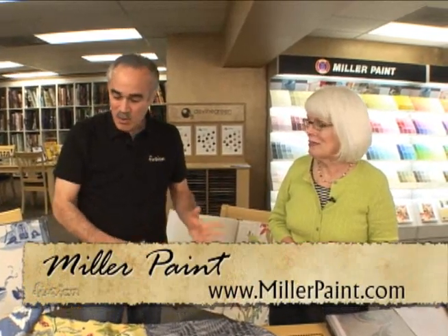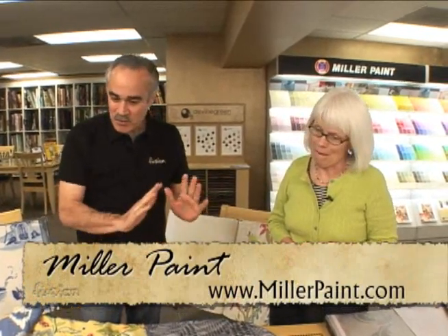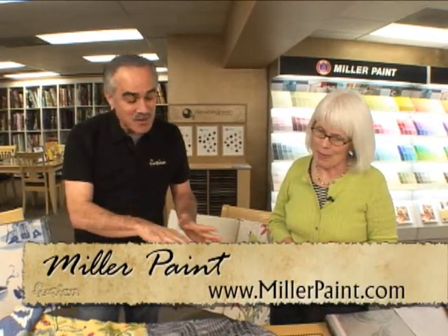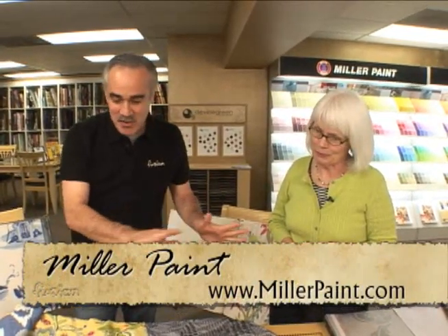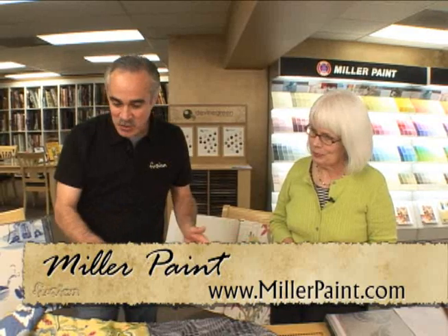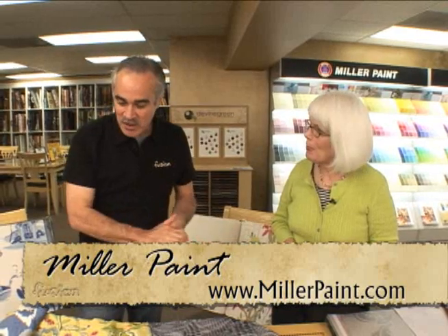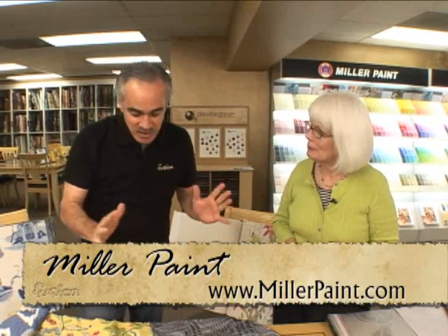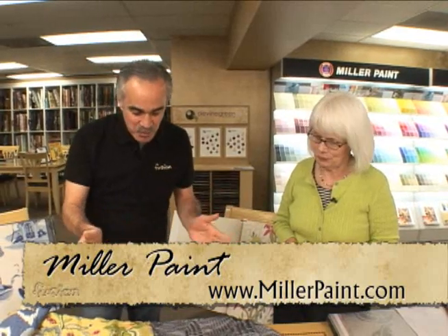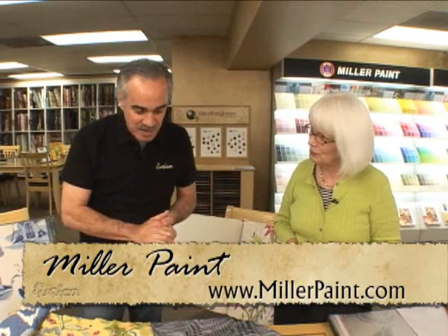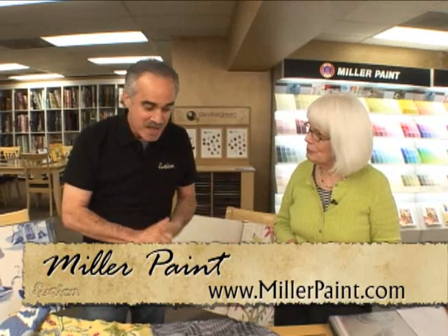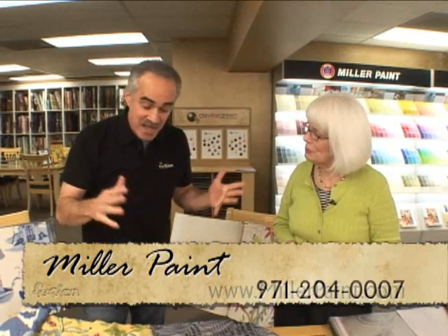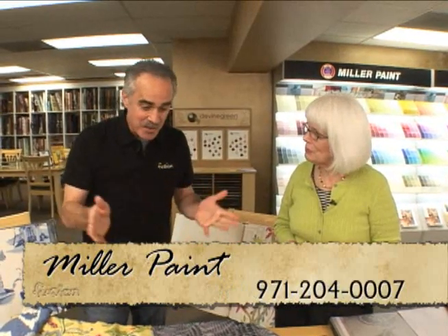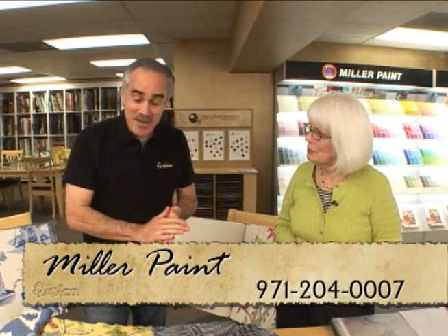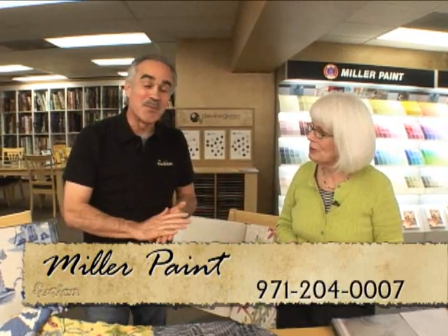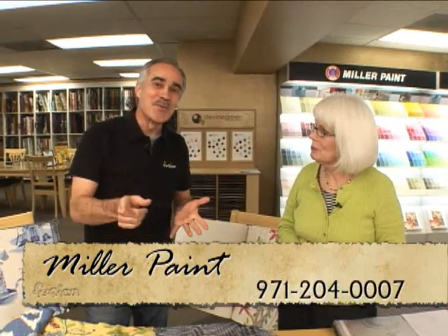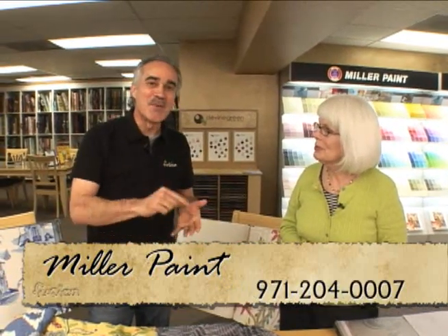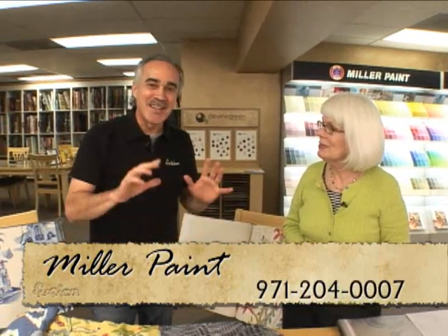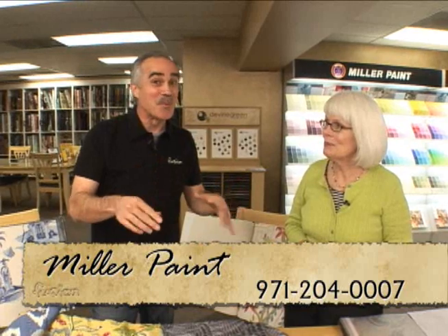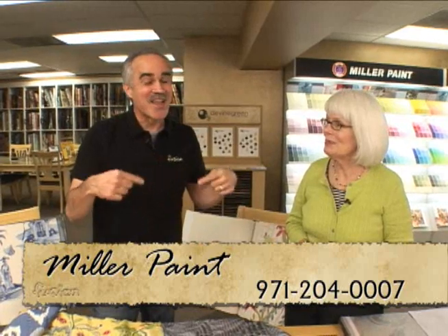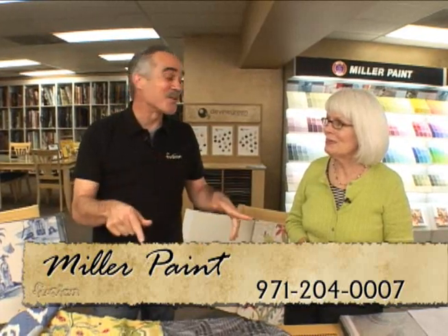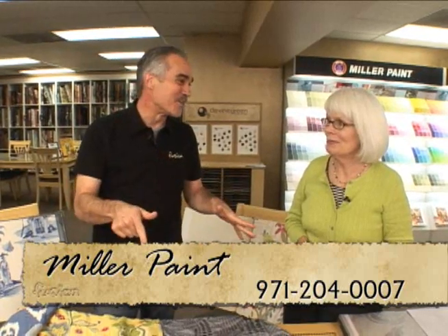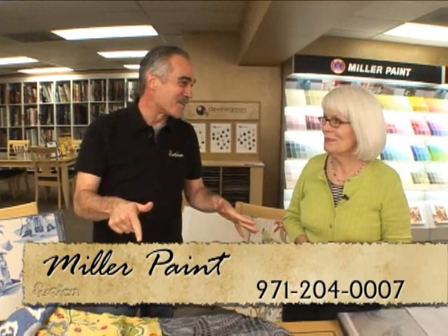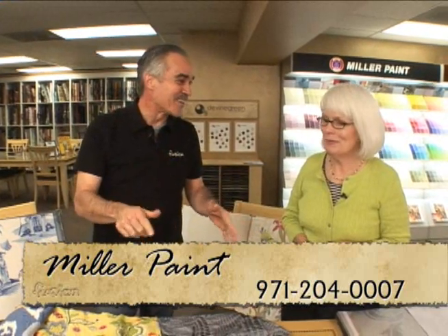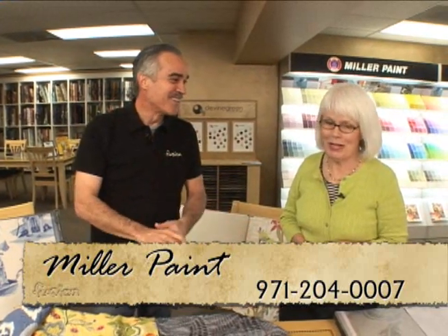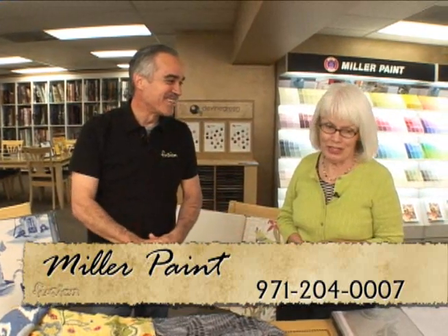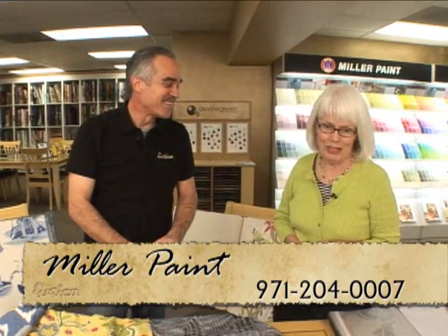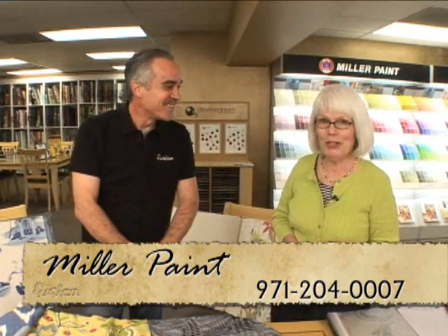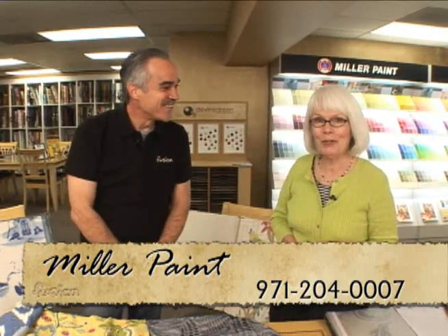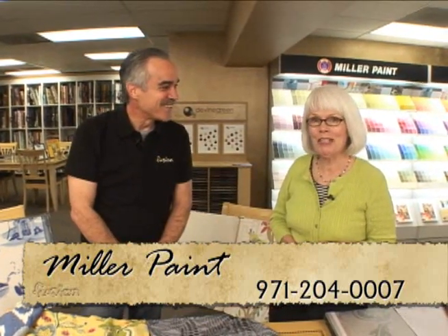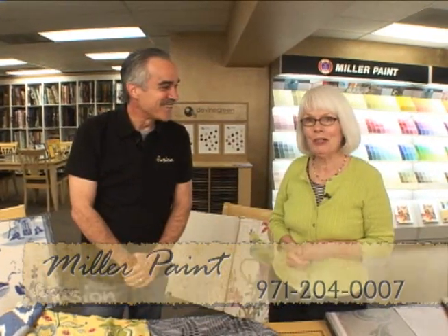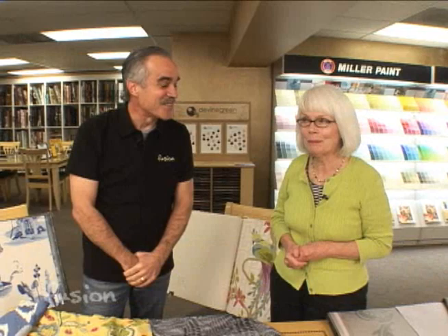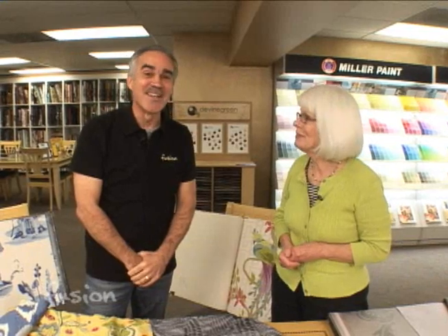Thanks for sharing these new colors and how to put them together. I recommend that people come to Miller Paint and get the help, because I know I couldn't do this by myself. It's fun to do — I love doing it. So come on down to Miller. Thanks, Donna.